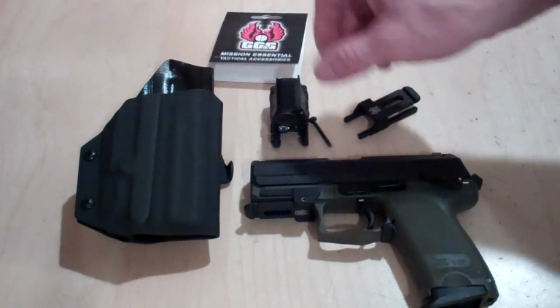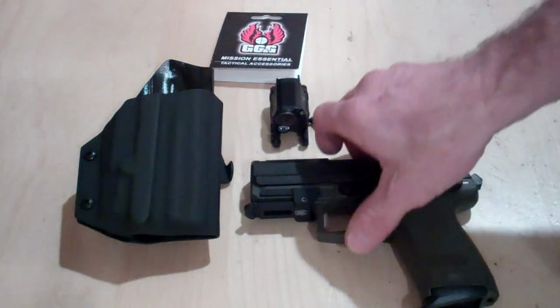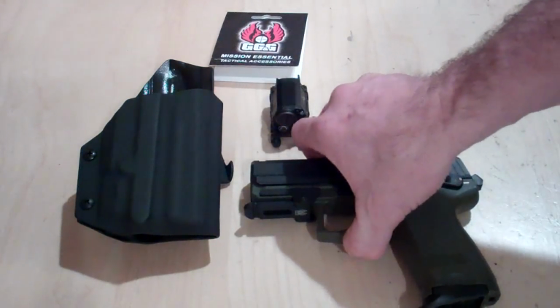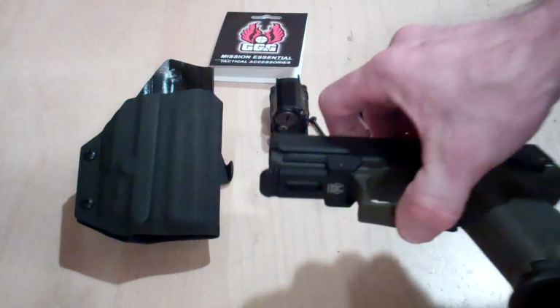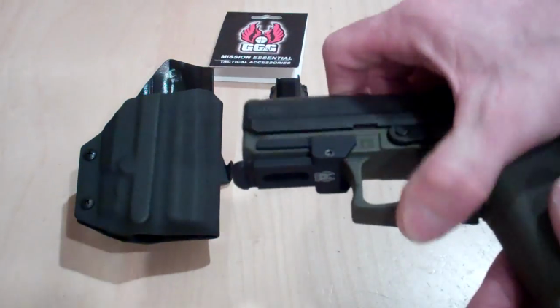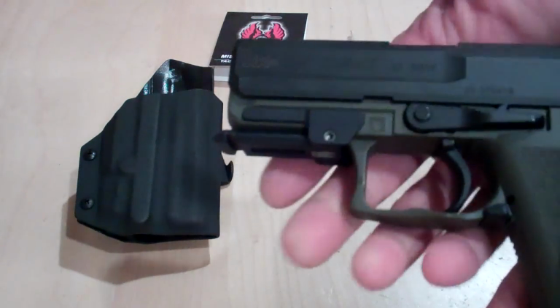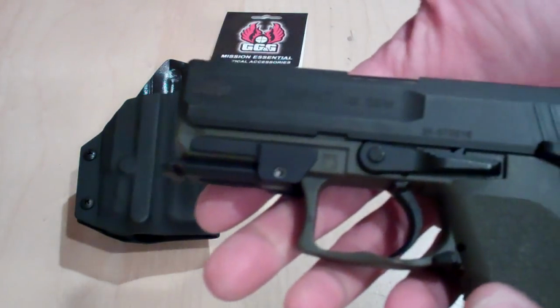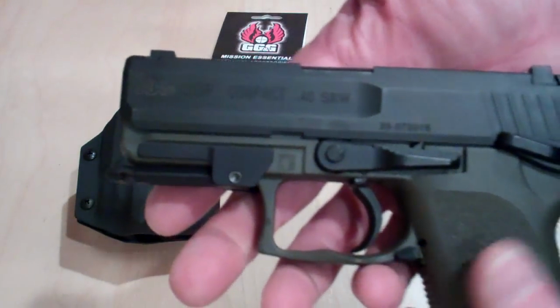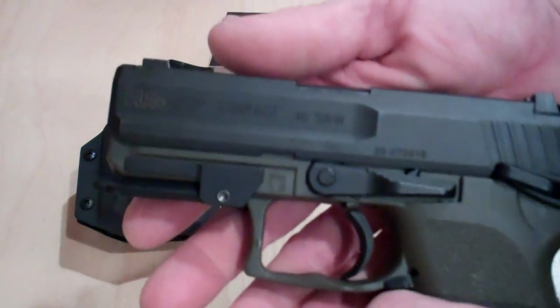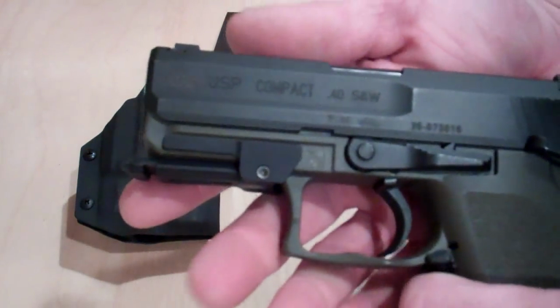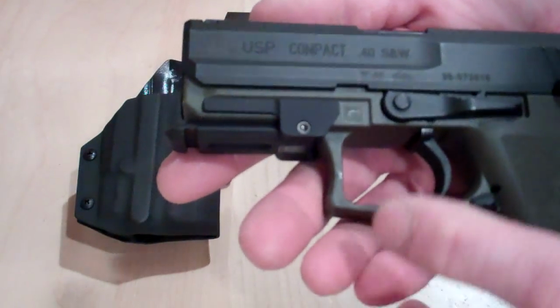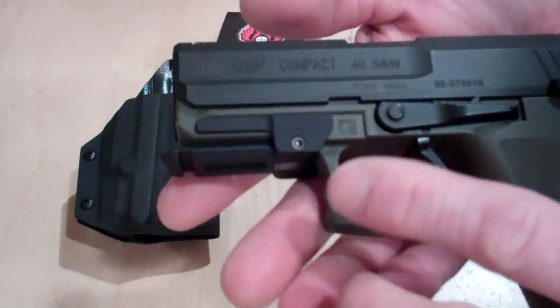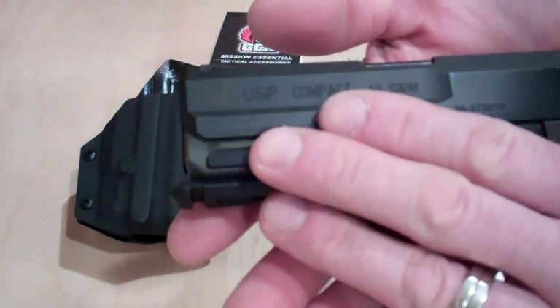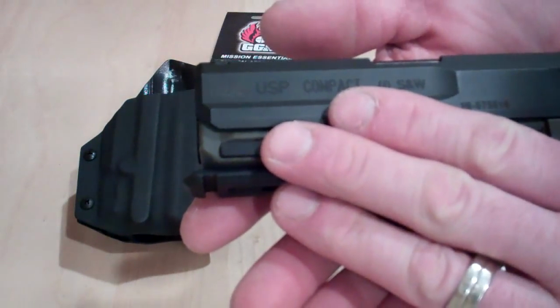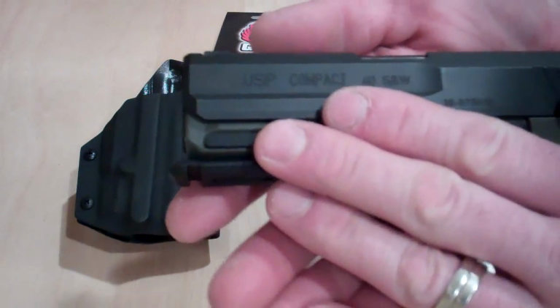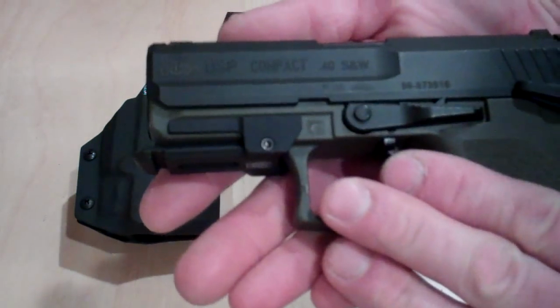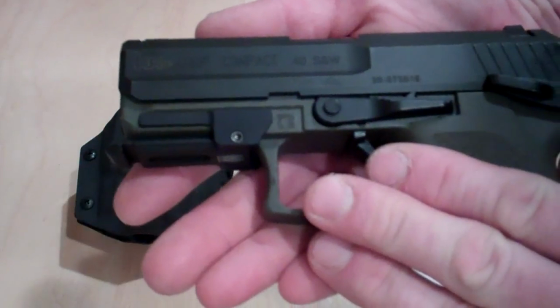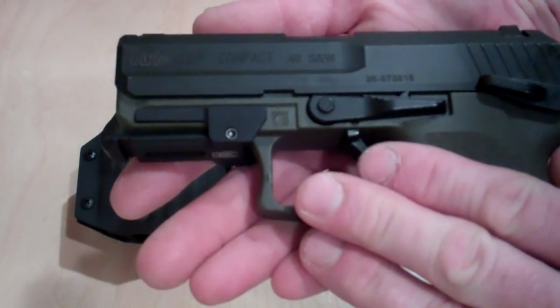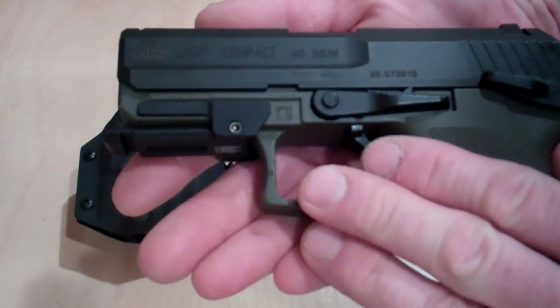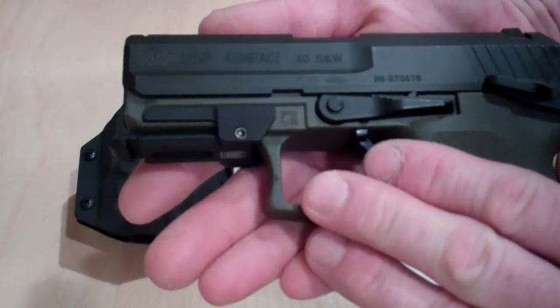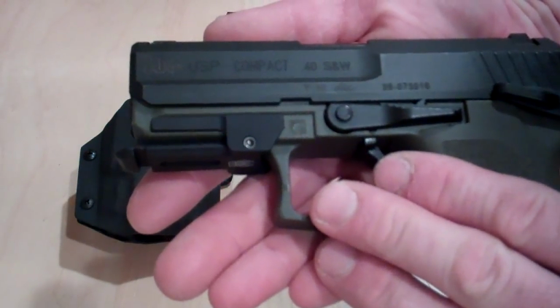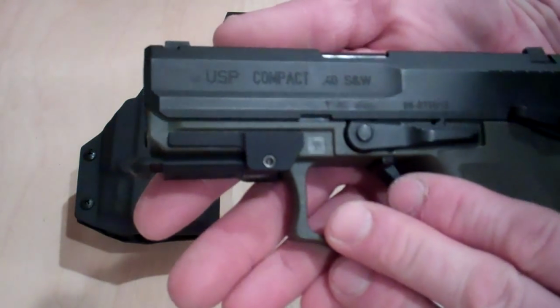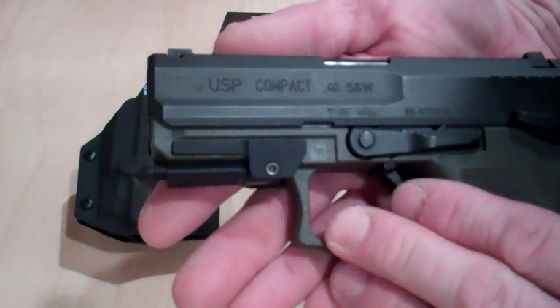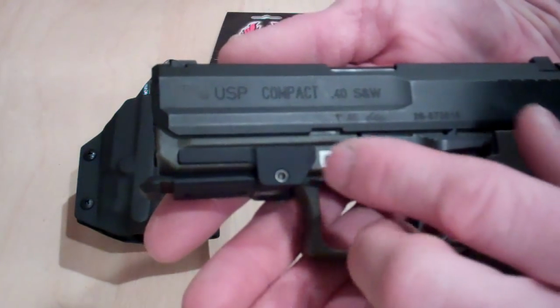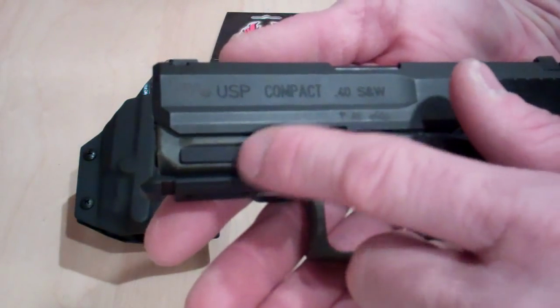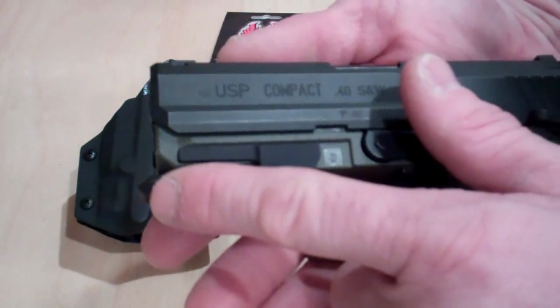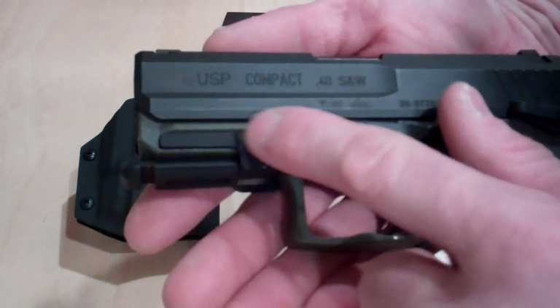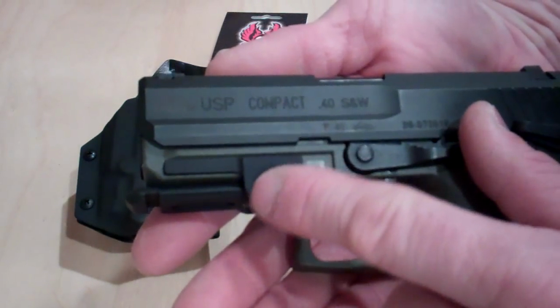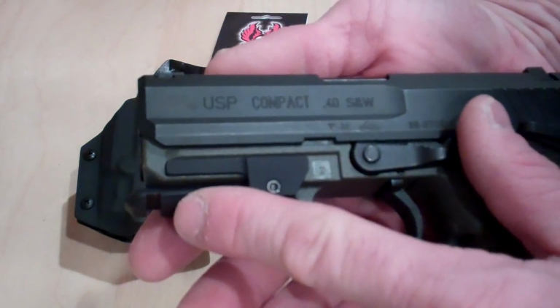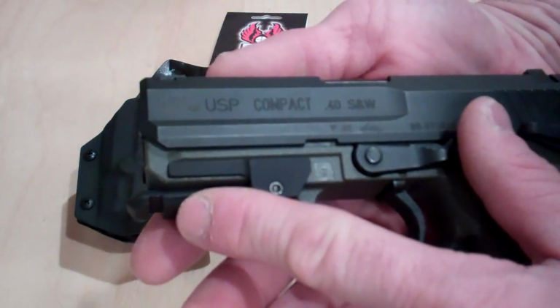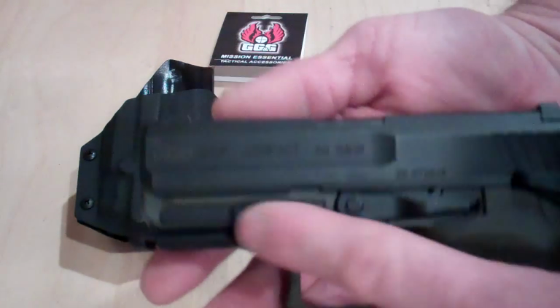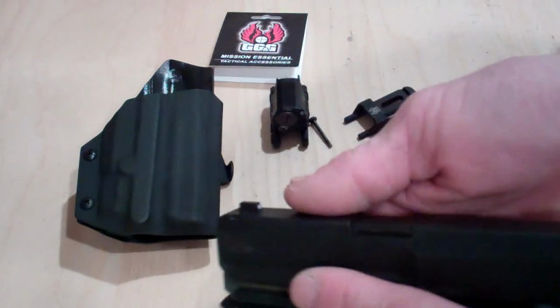To give you an idea, if you wanted to add a light or laser to this one for a standard picatinny rail, you have to add this adapter onto it.